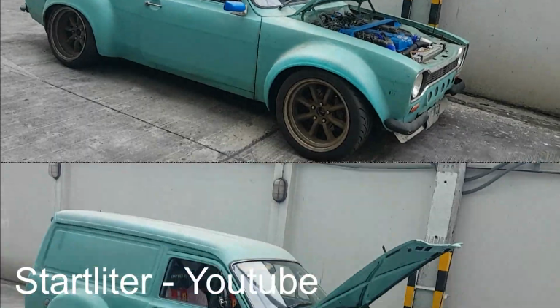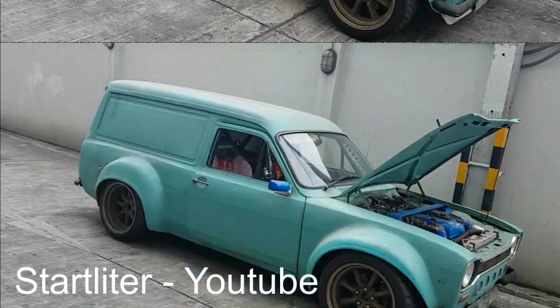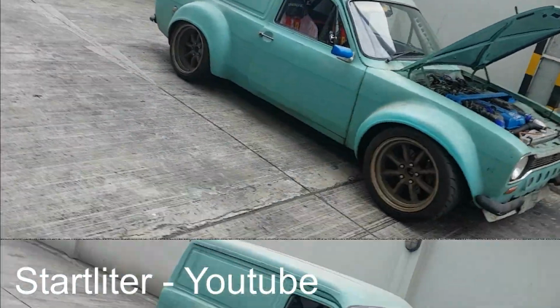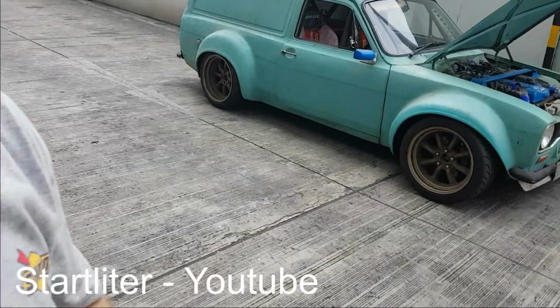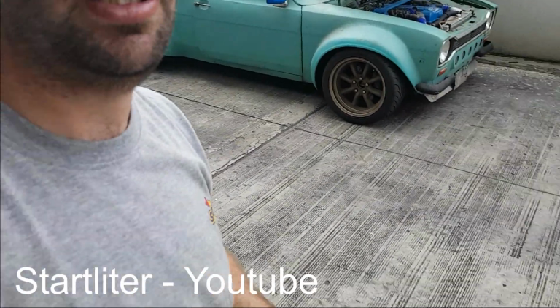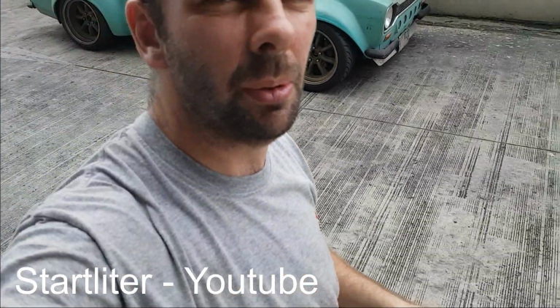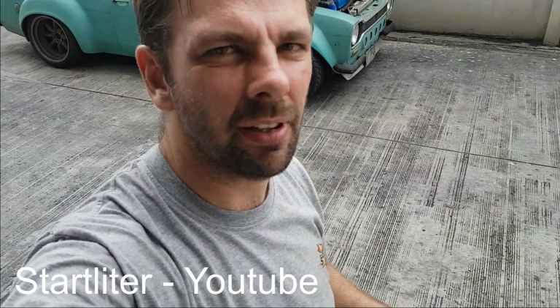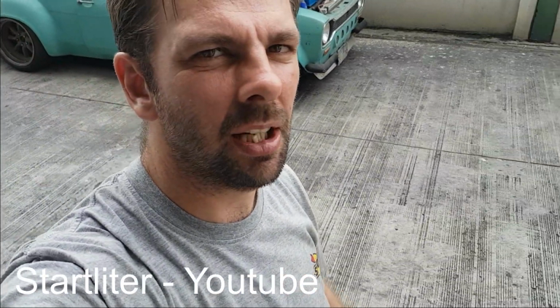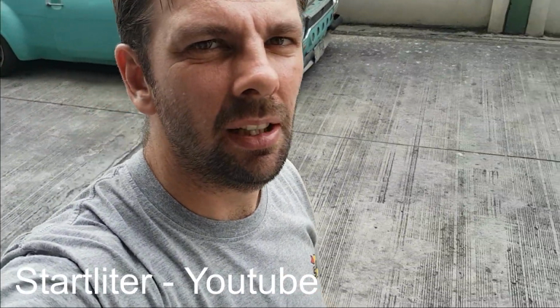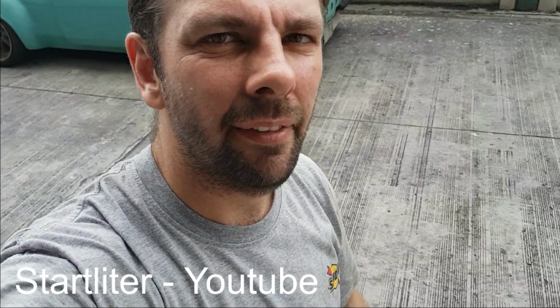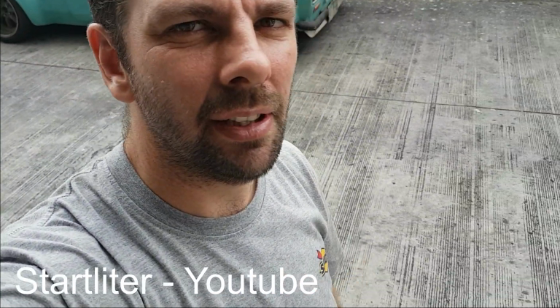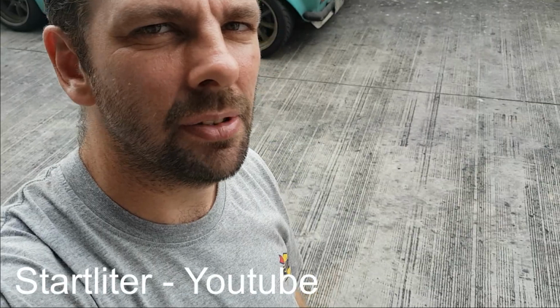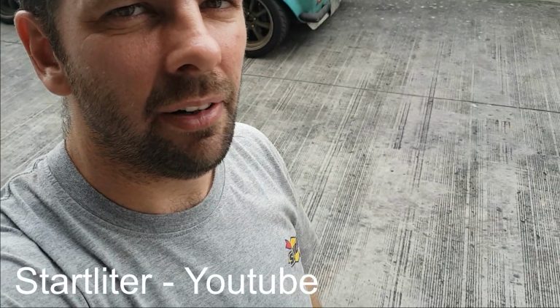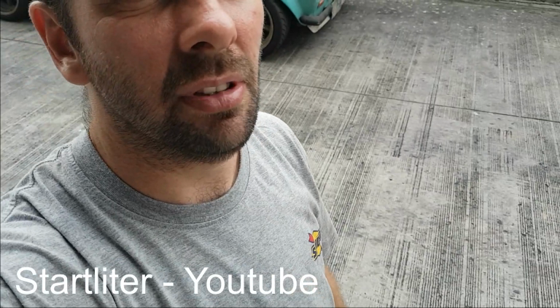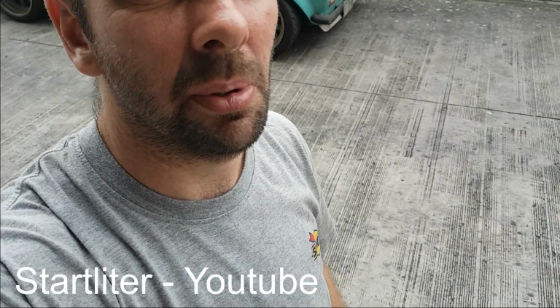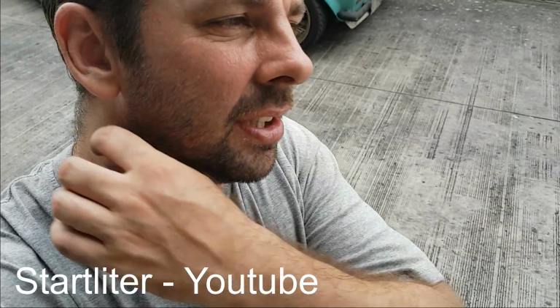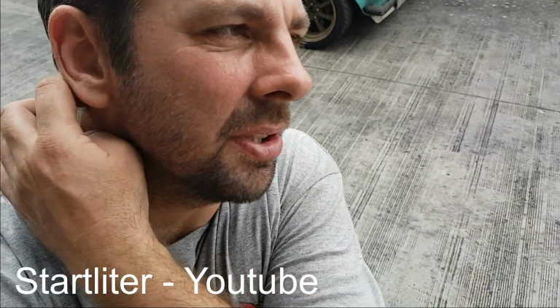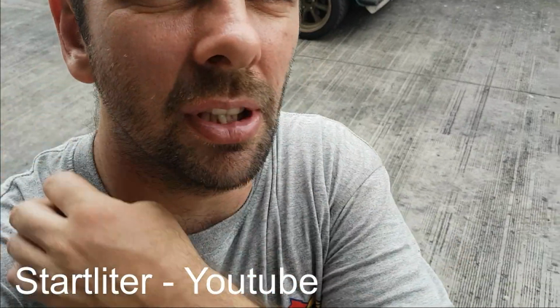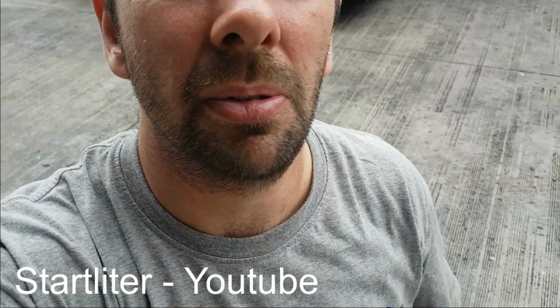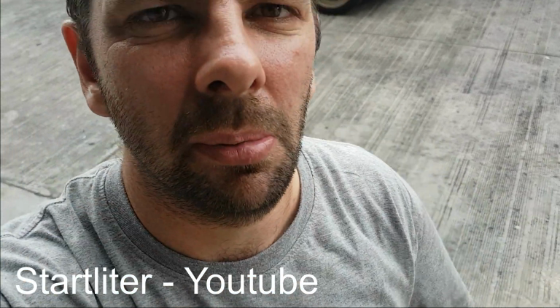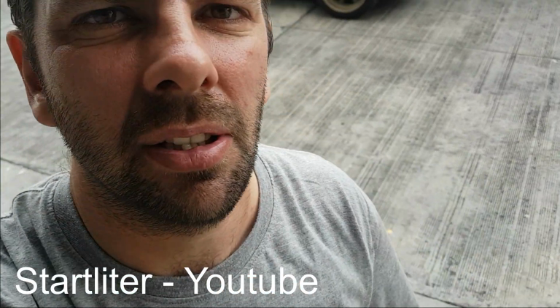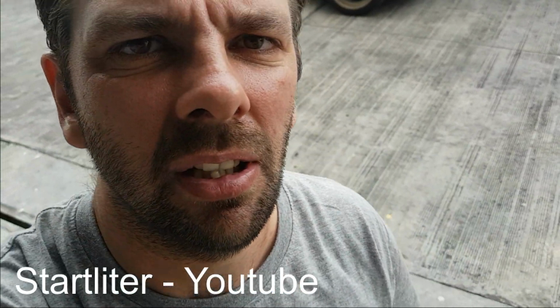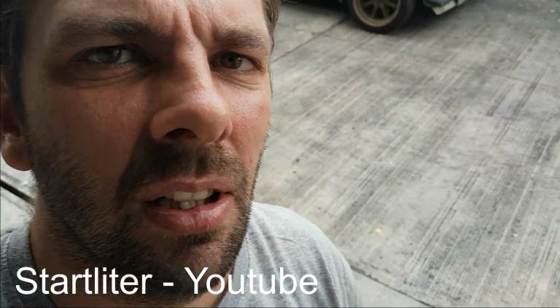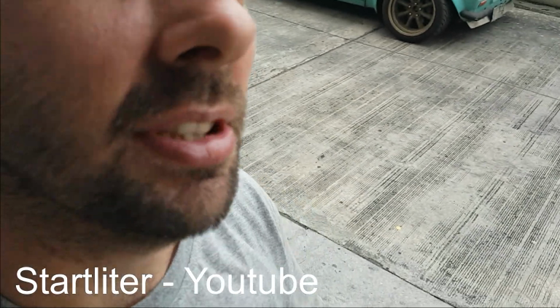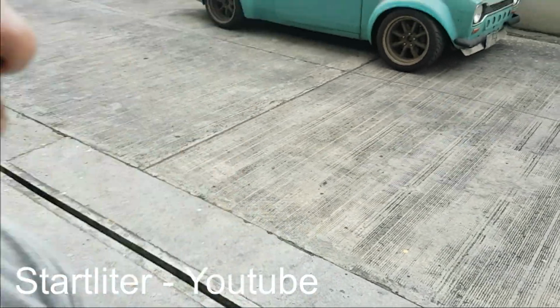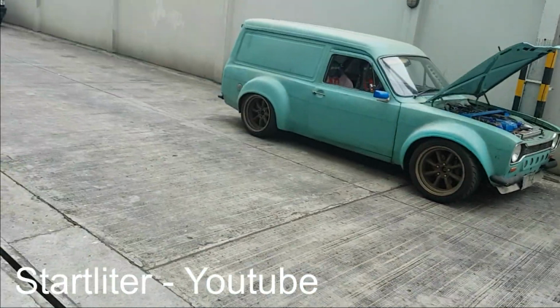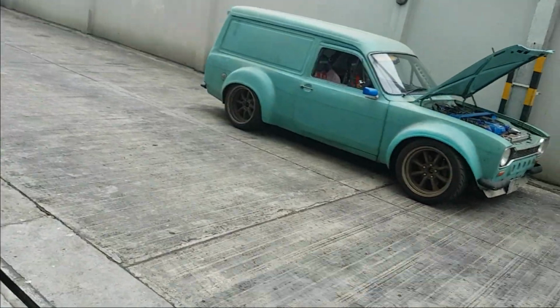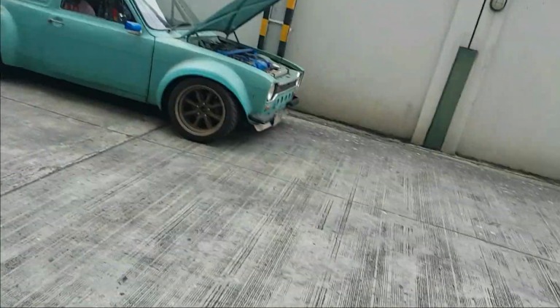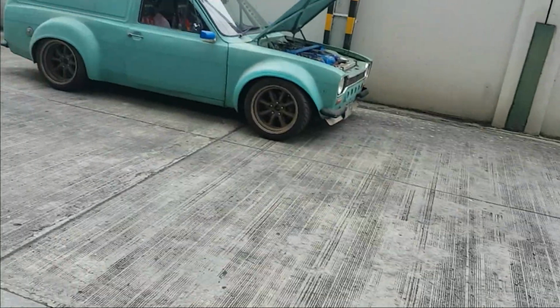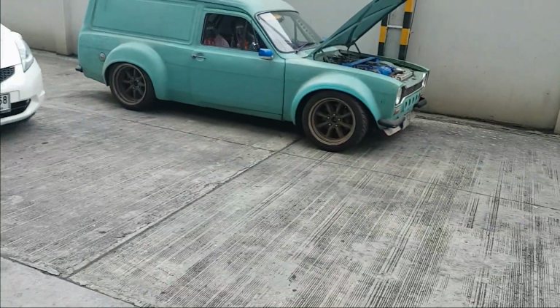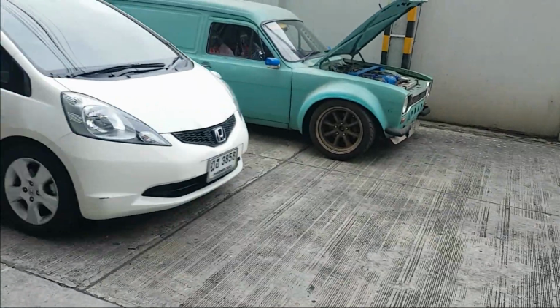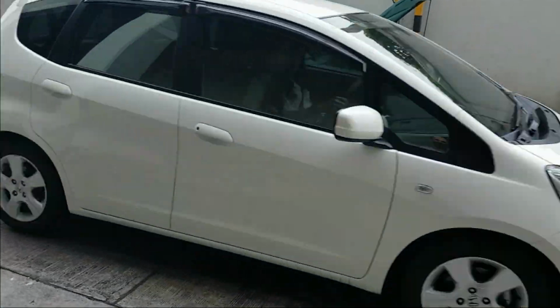Hi guys, hopefully this is the last update now before we get the van out sliding. I've had the van over to the garage and we managed to get some of the stuff done that I was talking about in the last video. I'll take you for a look around and show you what I've been up to.